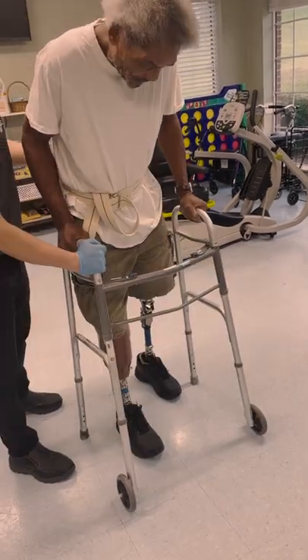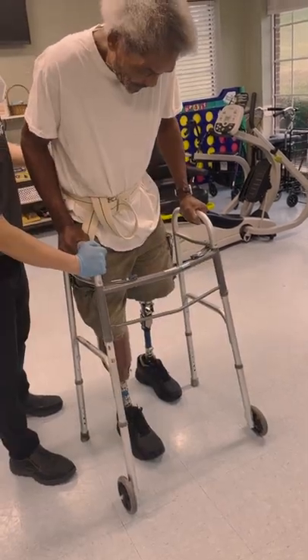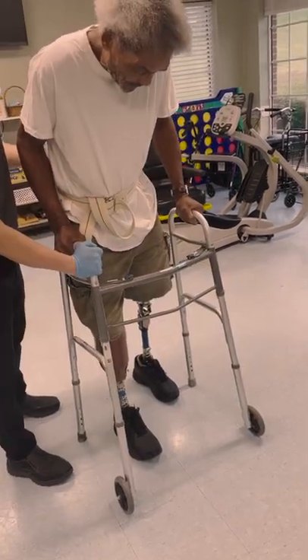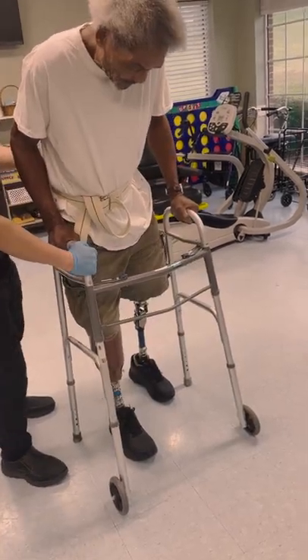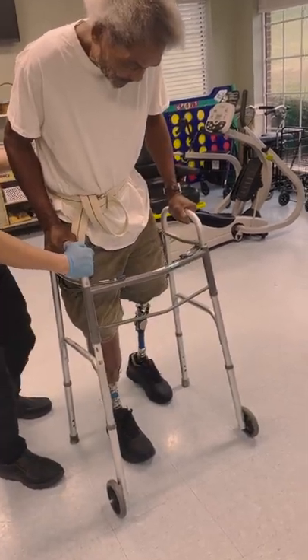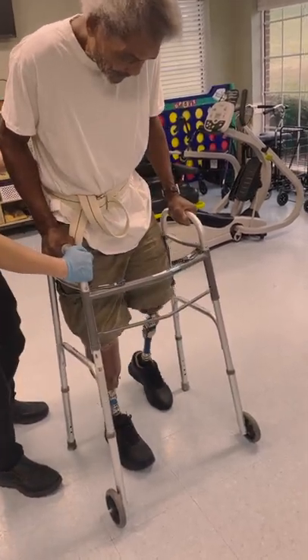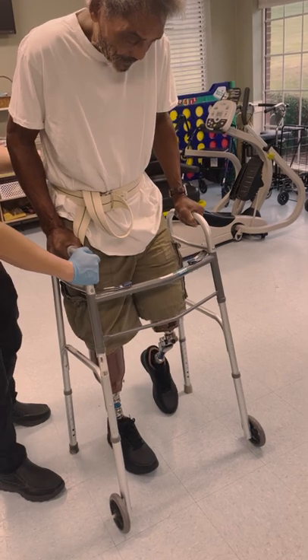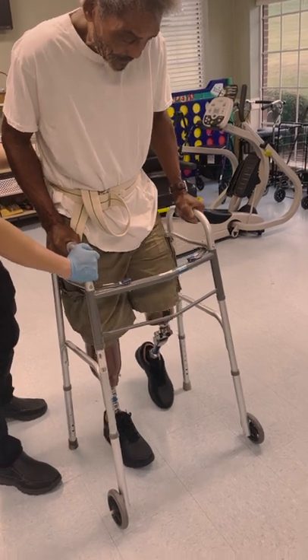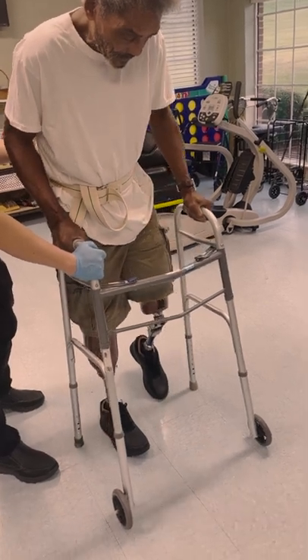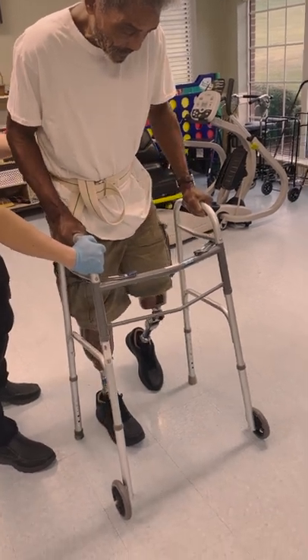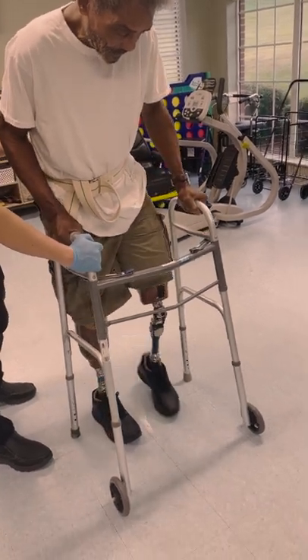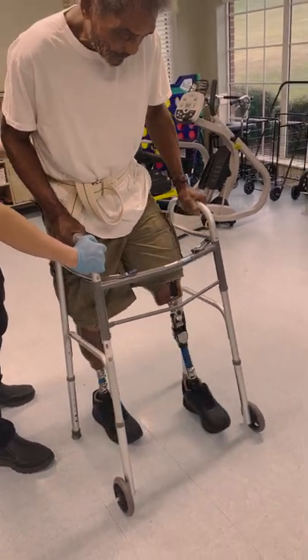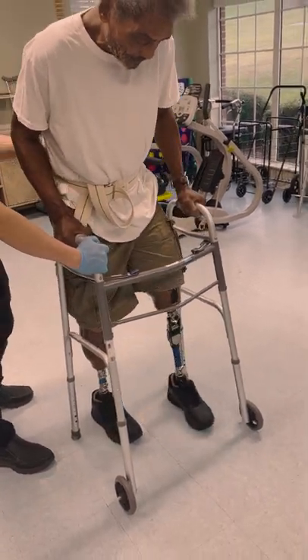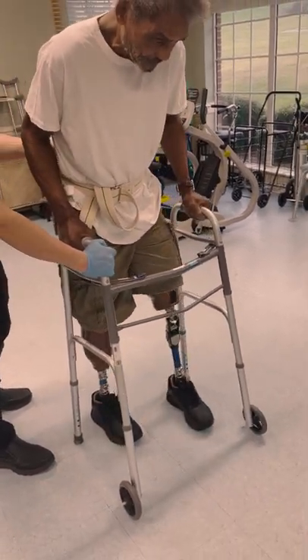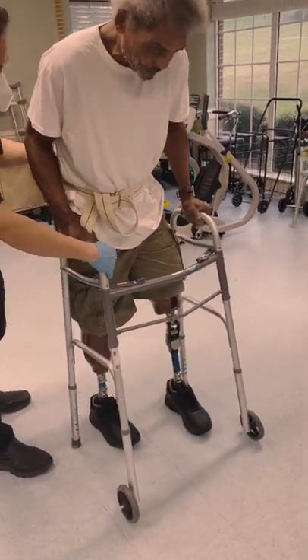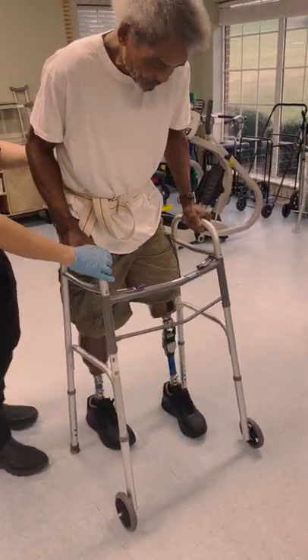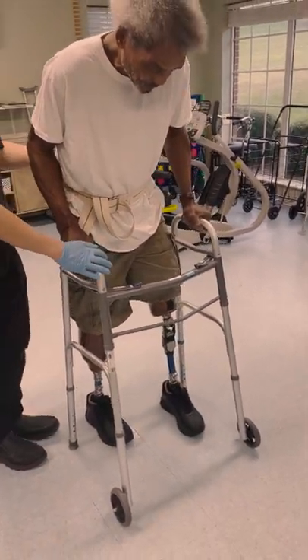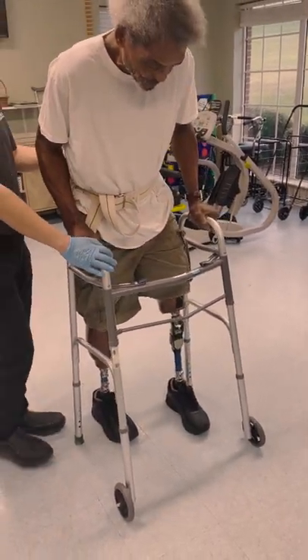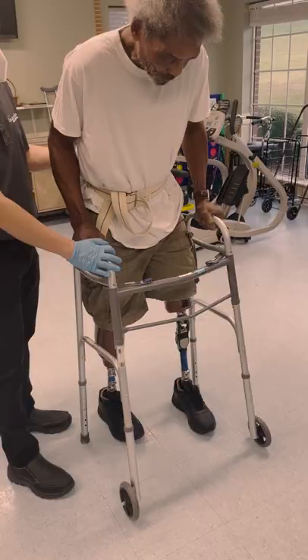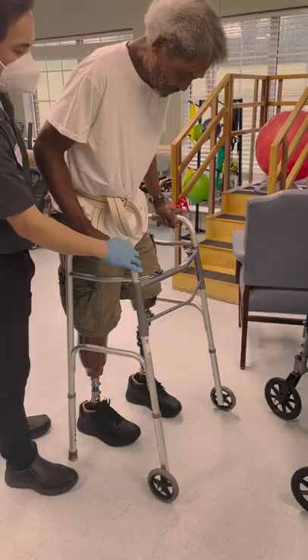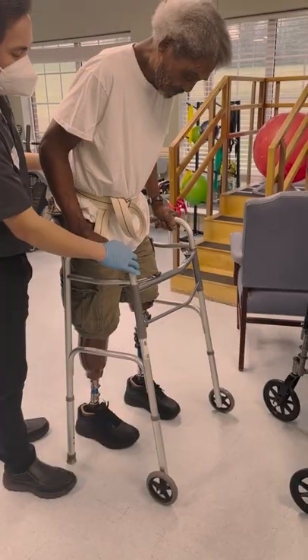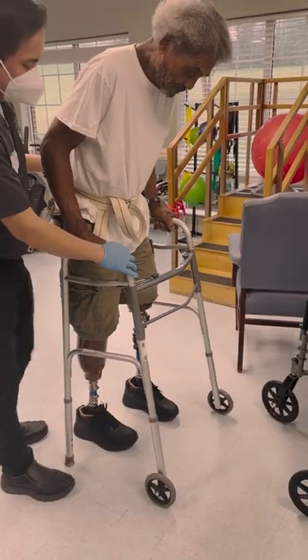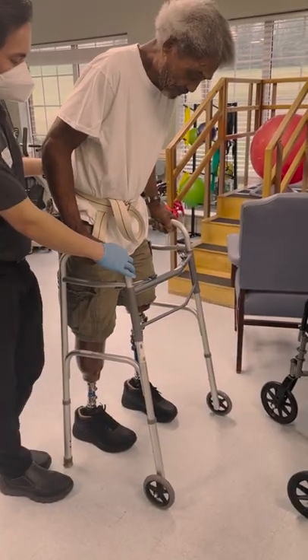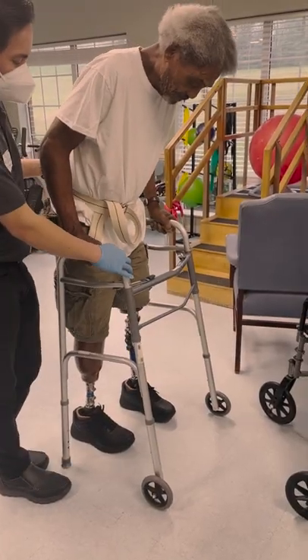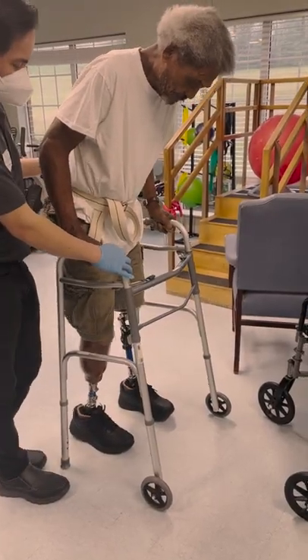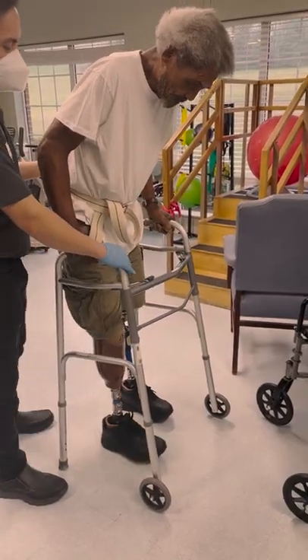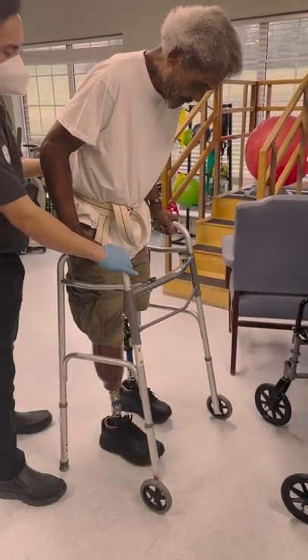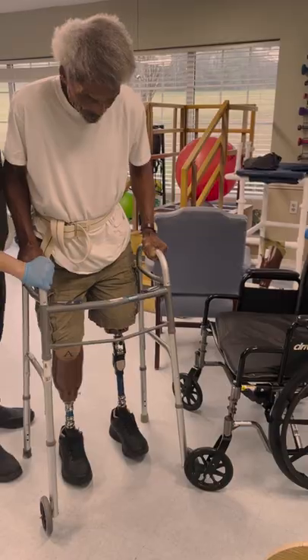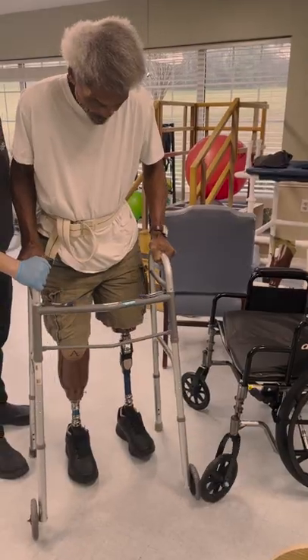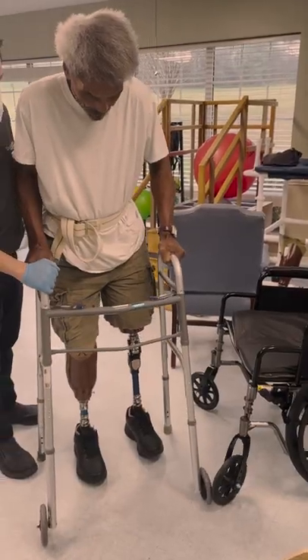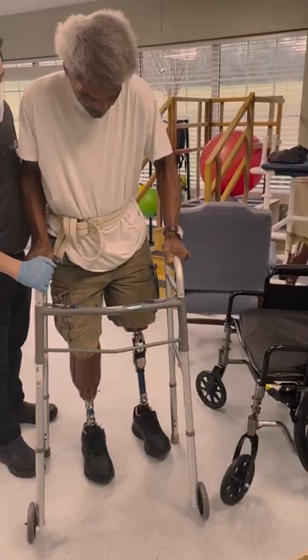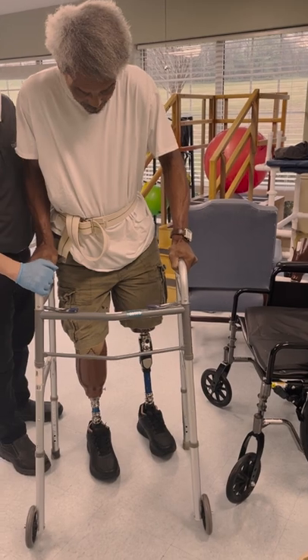Shift weight onto the left, onto the toe. There you go. And then squeeze those butt muscles. Yep, little steps when you're turning.